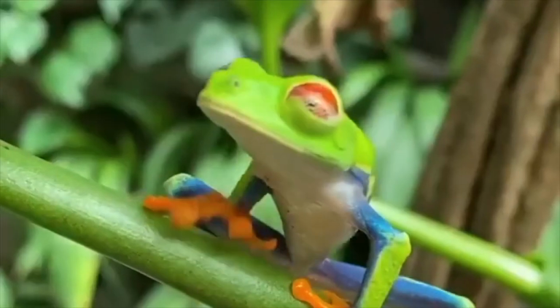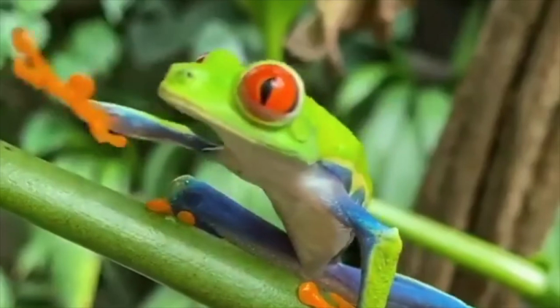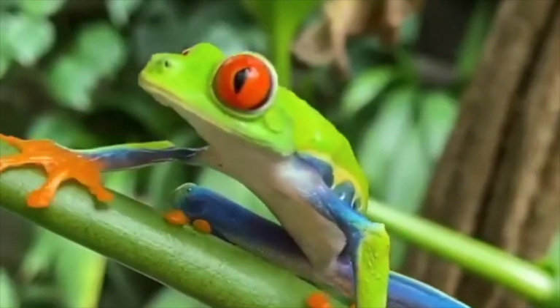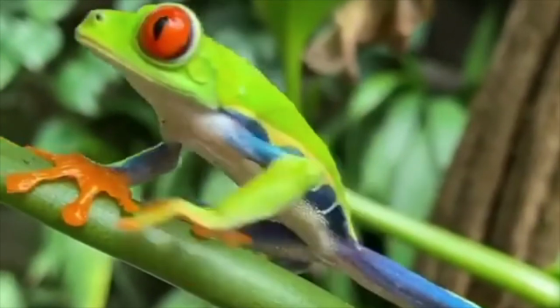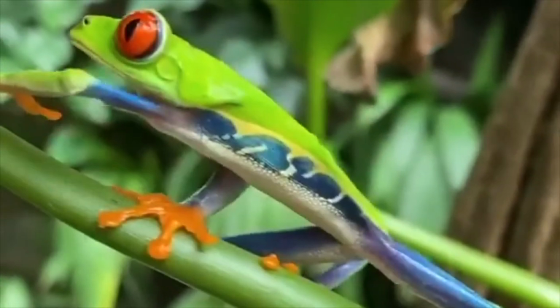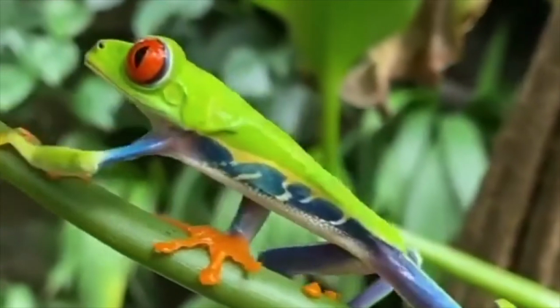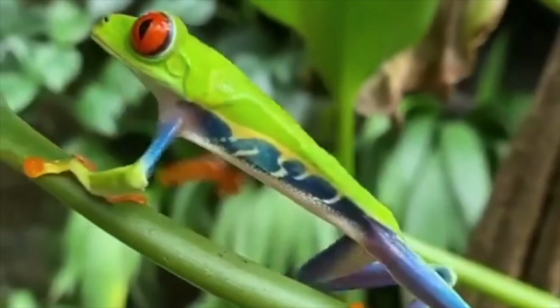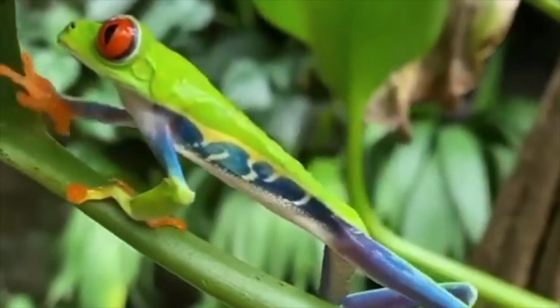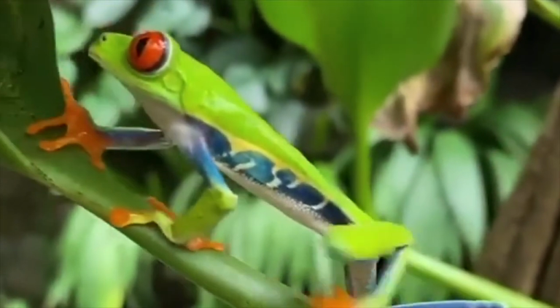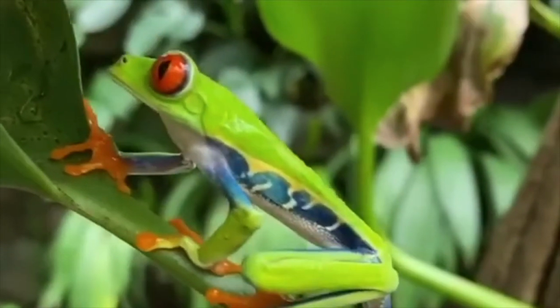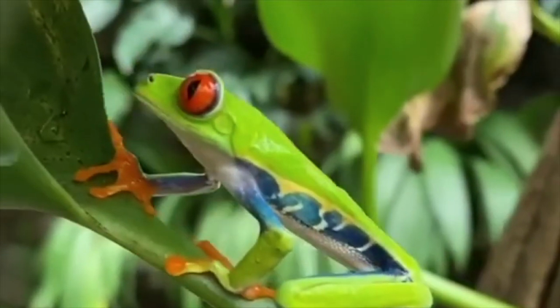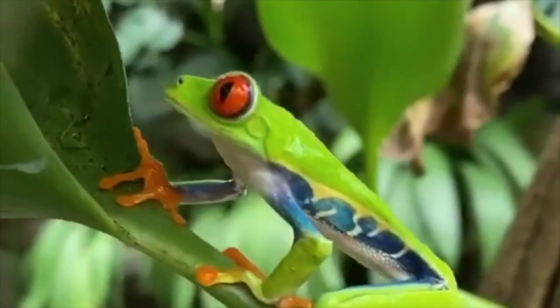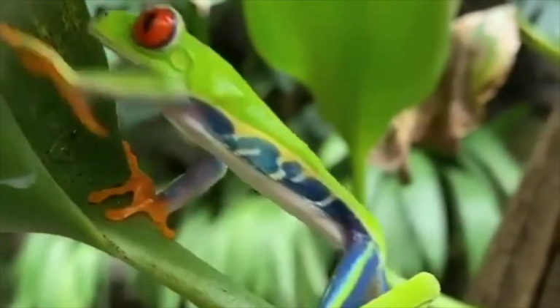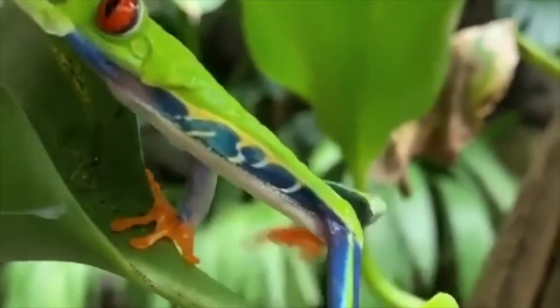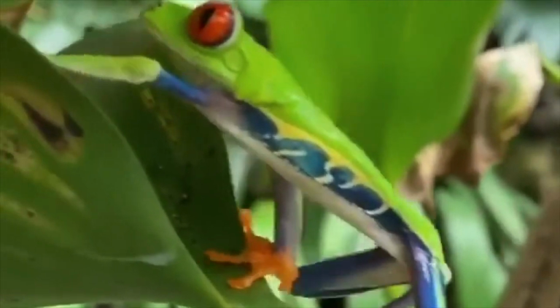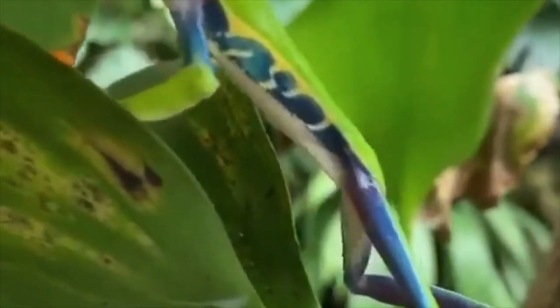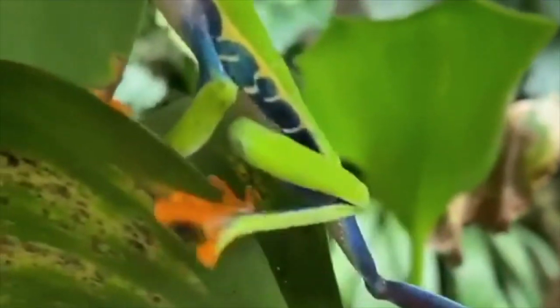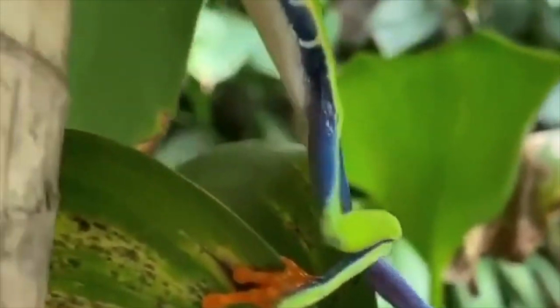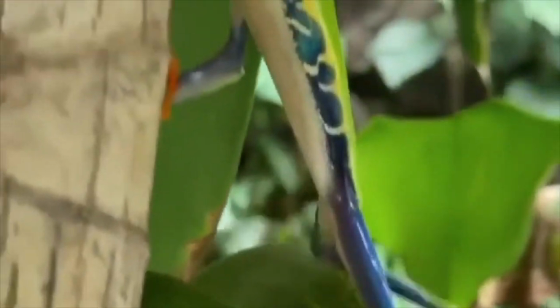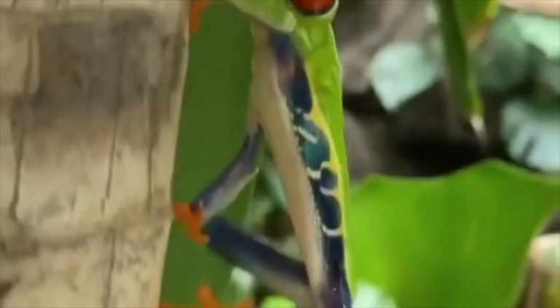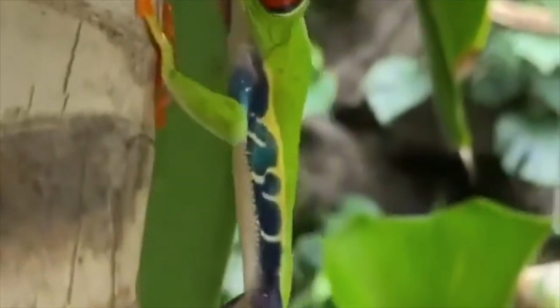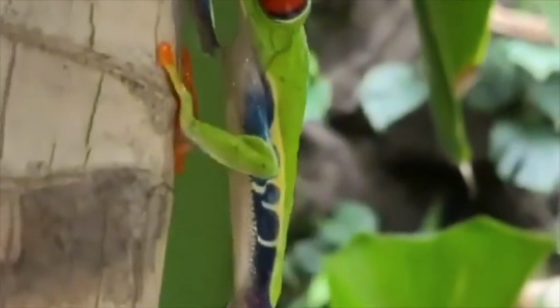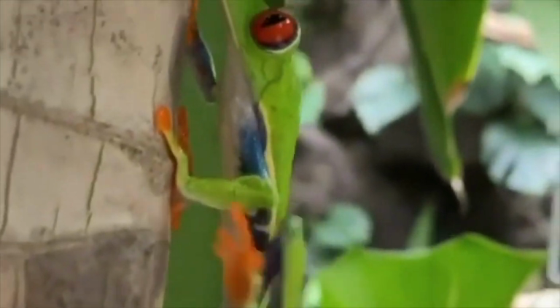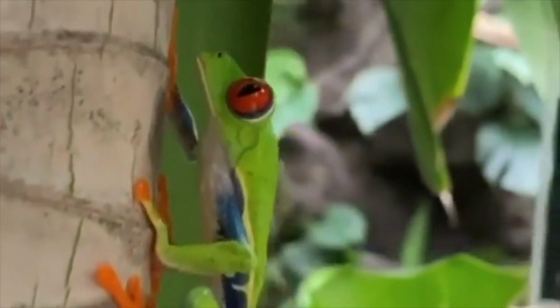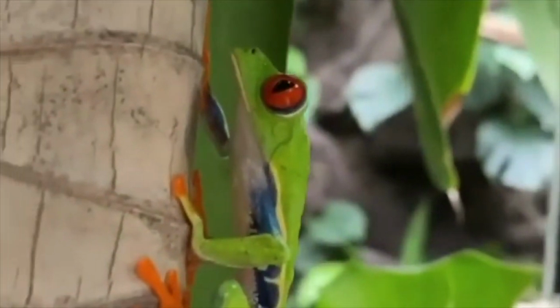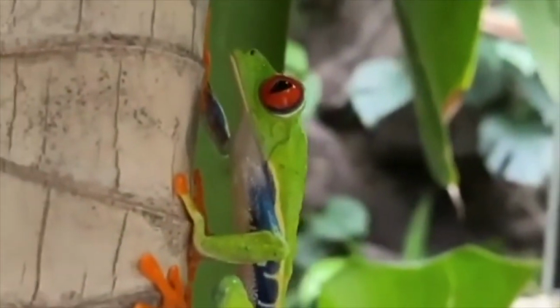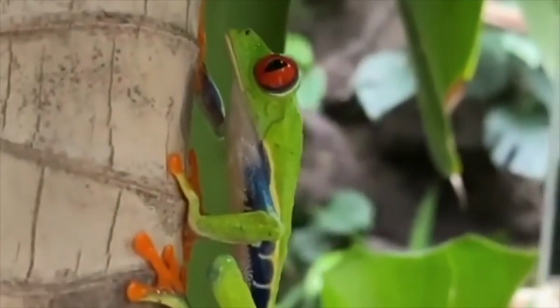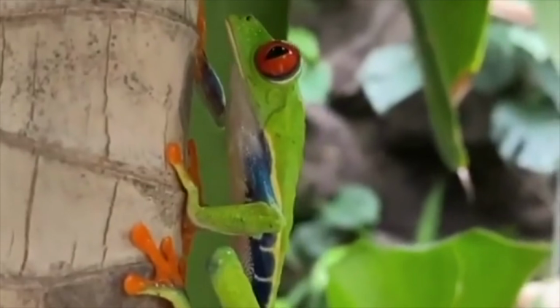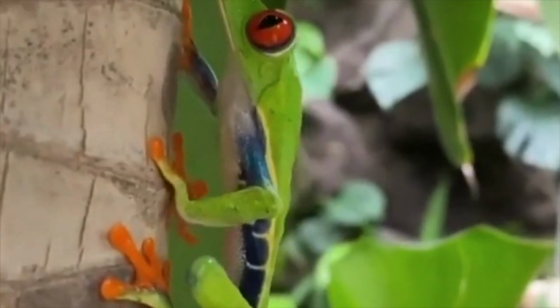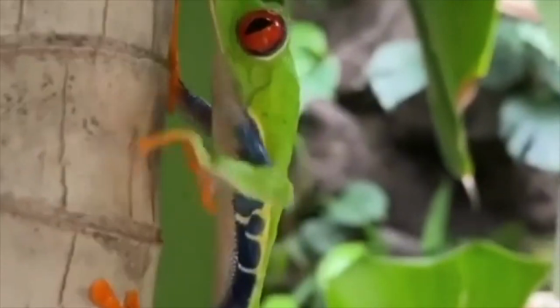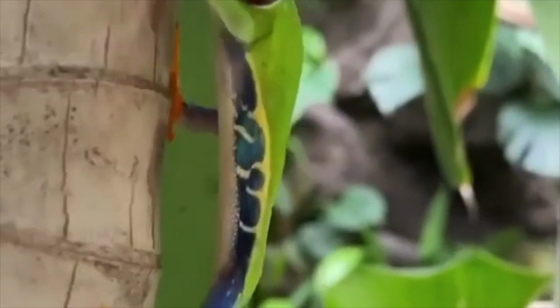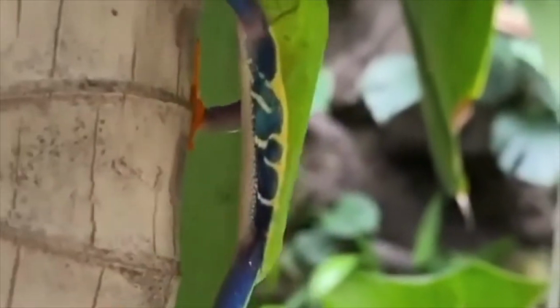Red-eyed tree frogs inhabit areas near rivers and ponds in rainforests and humid lowlands on the Atlantic slopes, from southern Veracruz and northern Oaxaca in Mexico to central Panama and northern Colombia. They also live on the Pacific slope in southwestern Nicaragua and southwestern Costa Rica to eastern Panama.